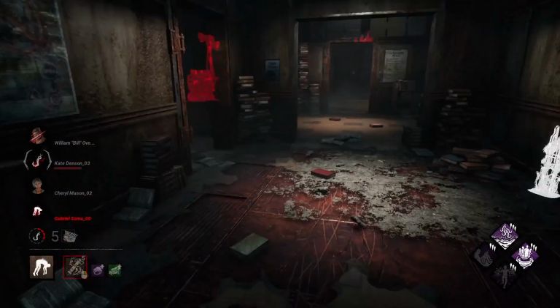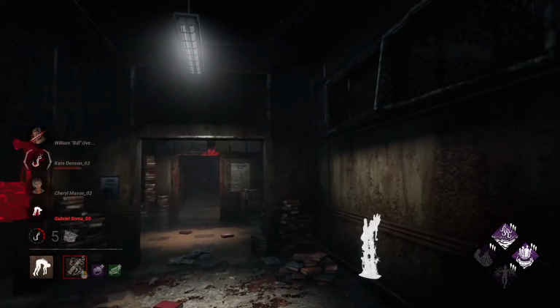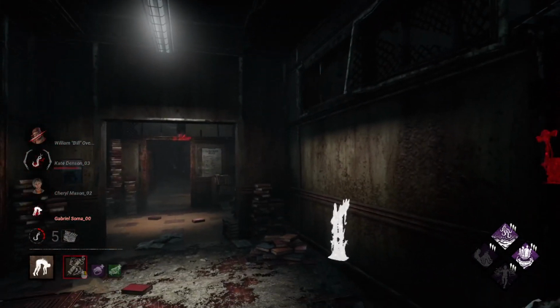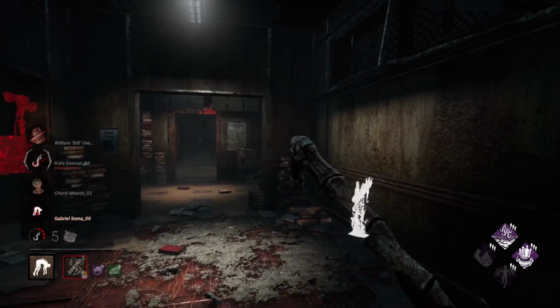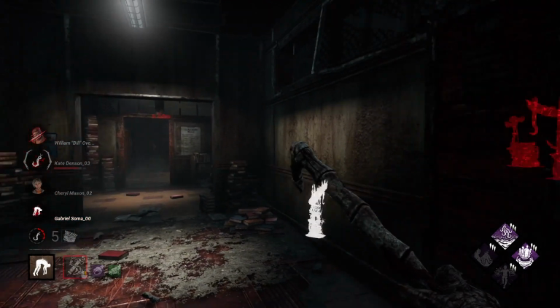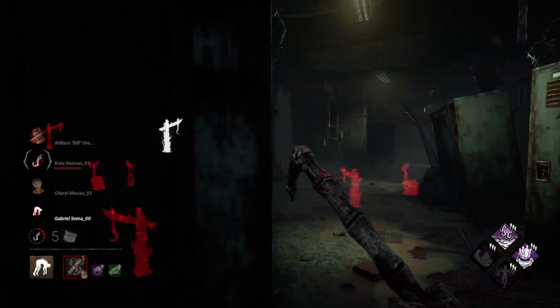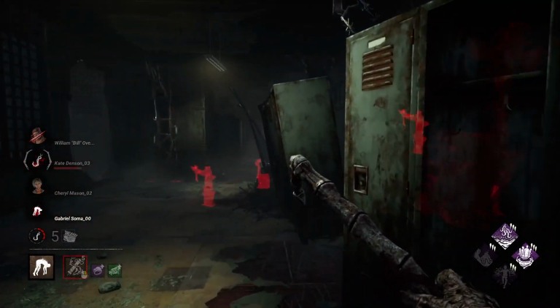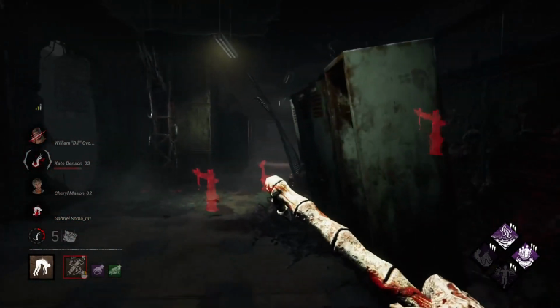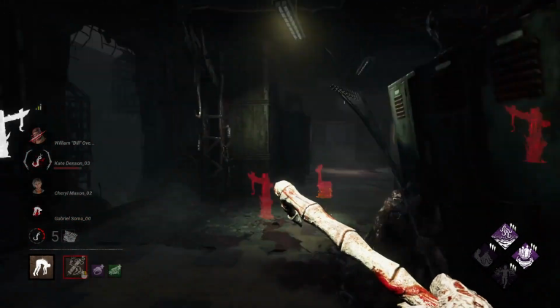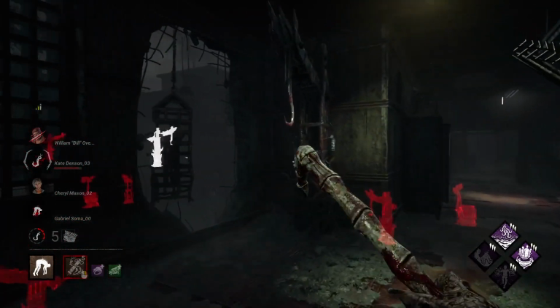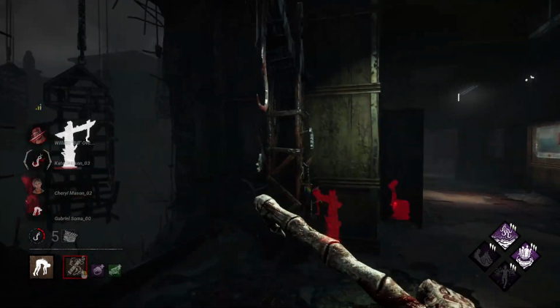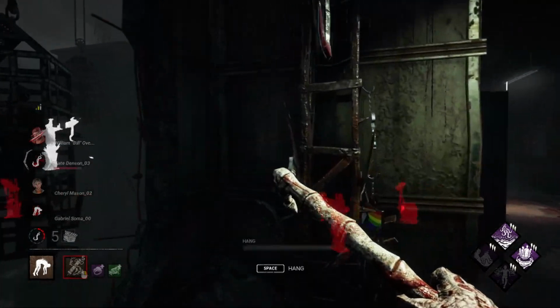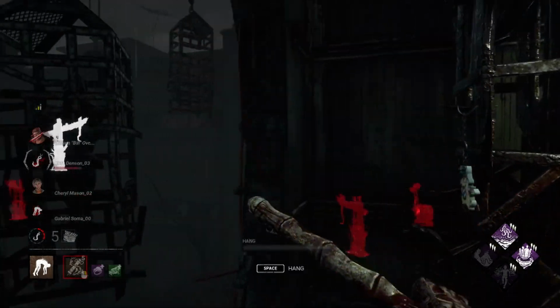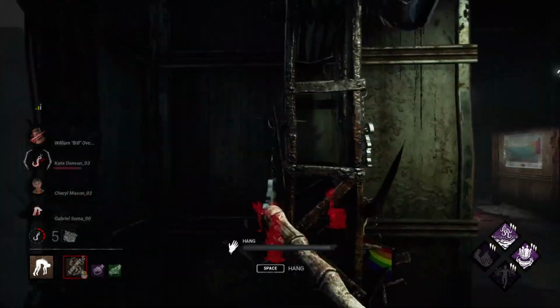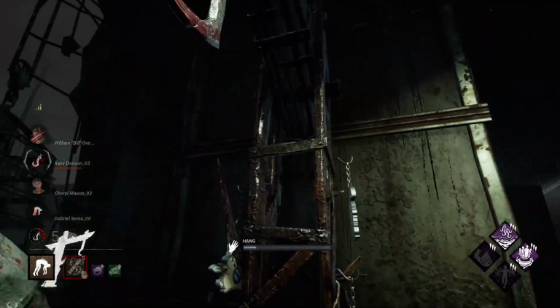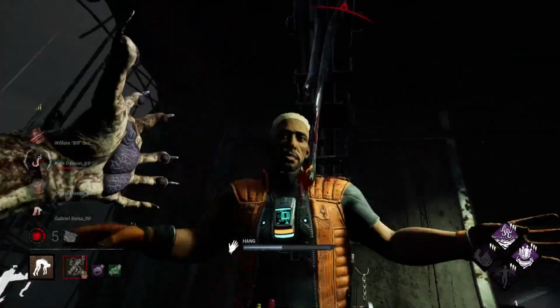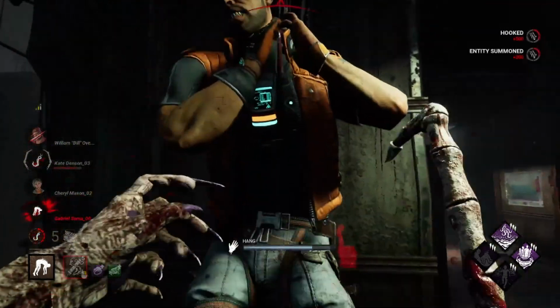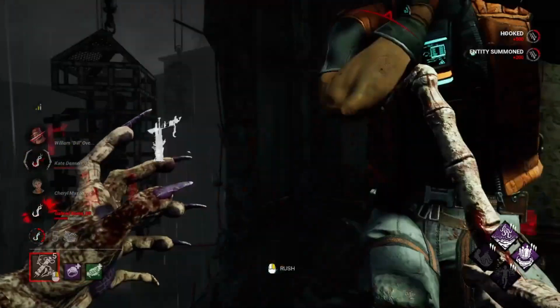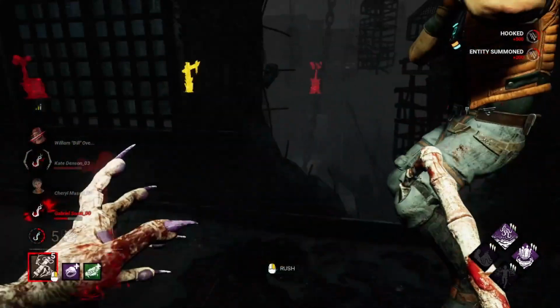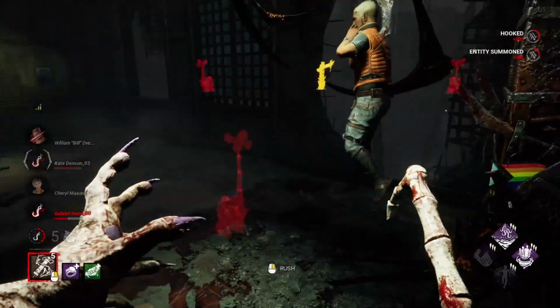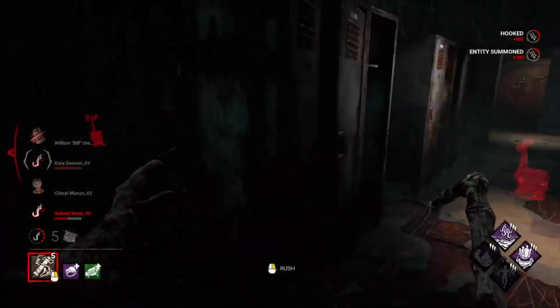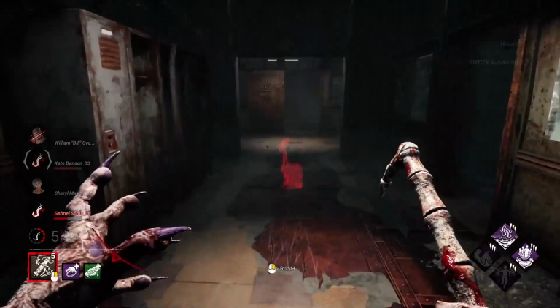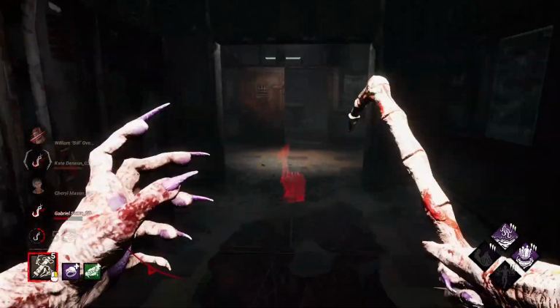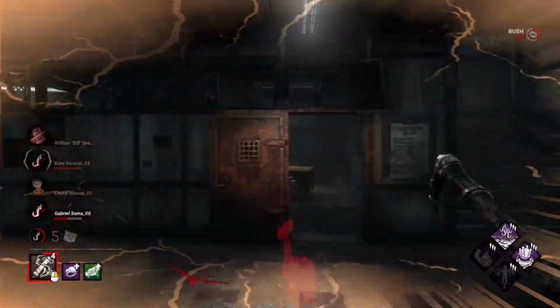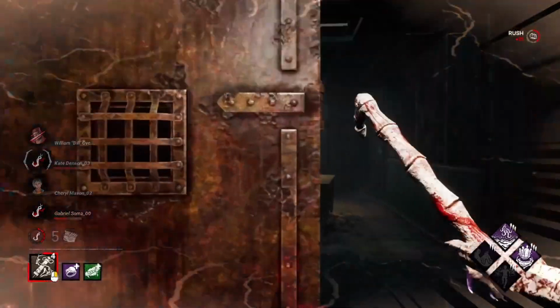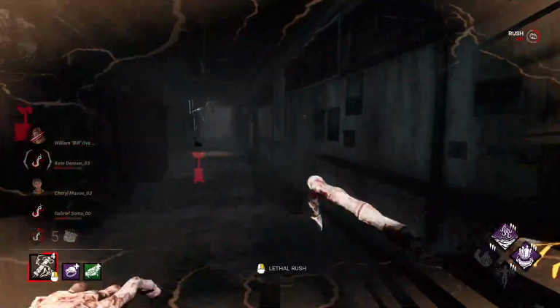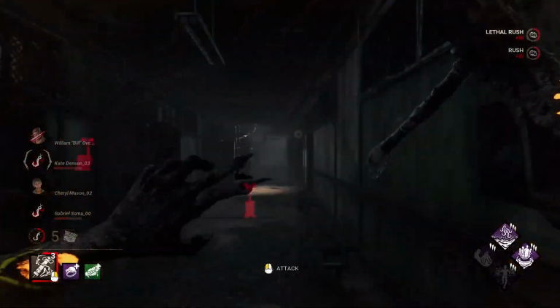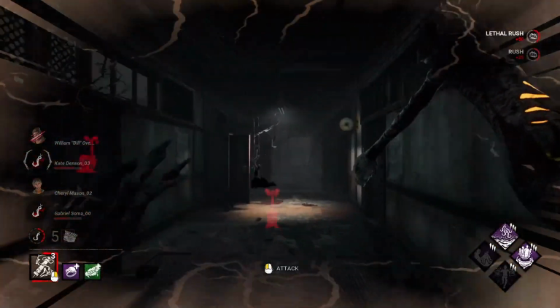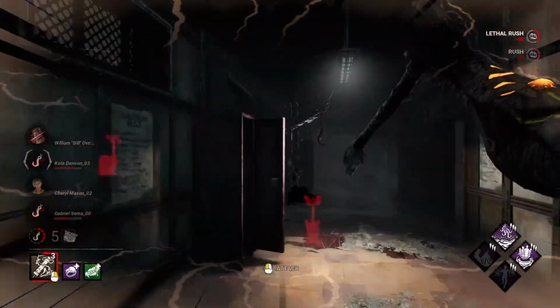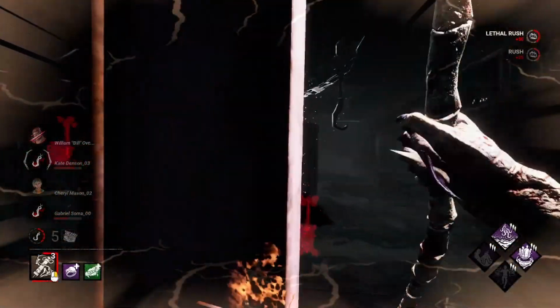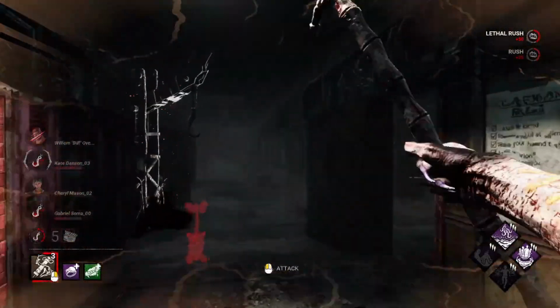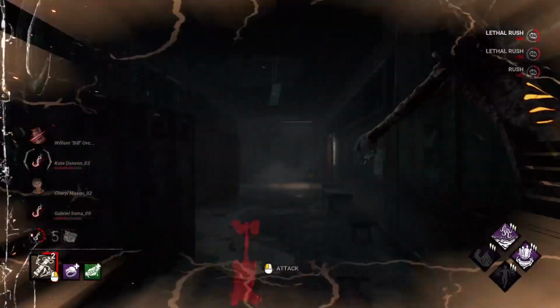The Blight was experimenting on some mice with his various serums and substances when he noticed that the mice were missing. He saw a cat scurrying away with several mice in its mouth and tried to chase it down. In the end, all he ended up finding was a corpse of an unknown animal that had been torn apart from the inside.